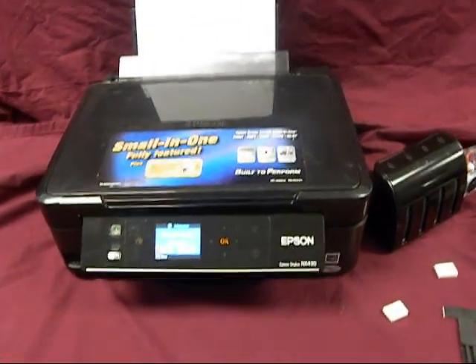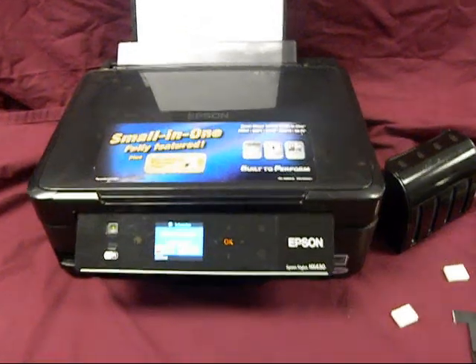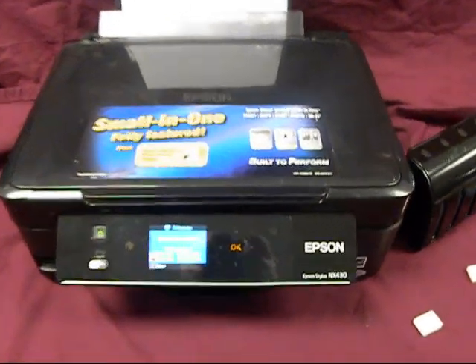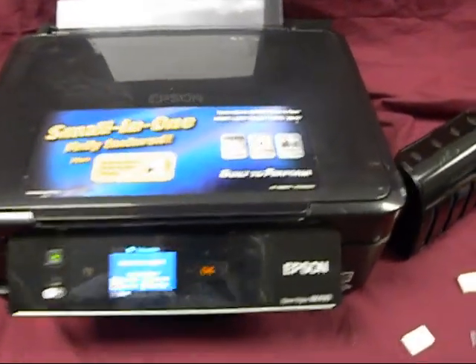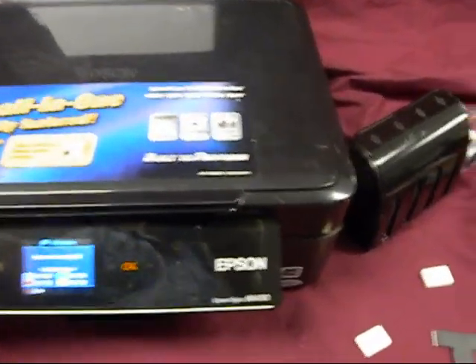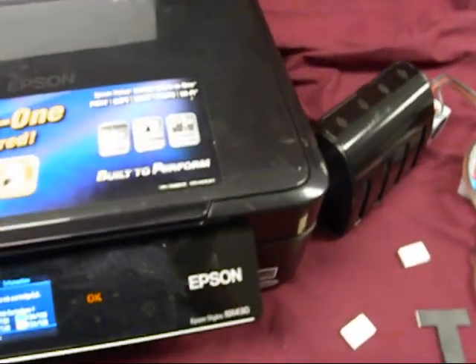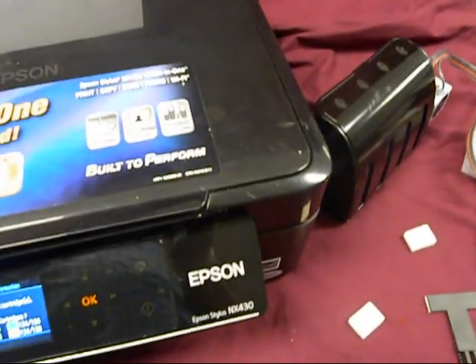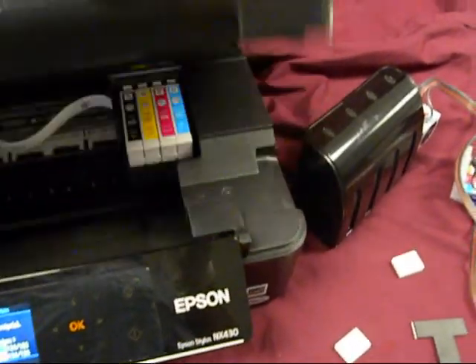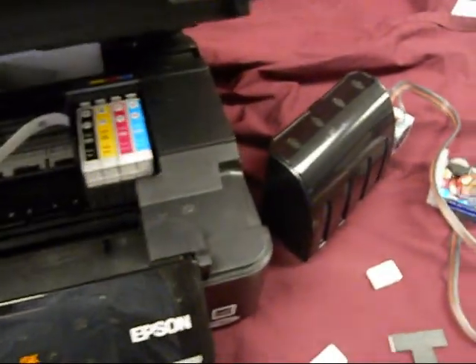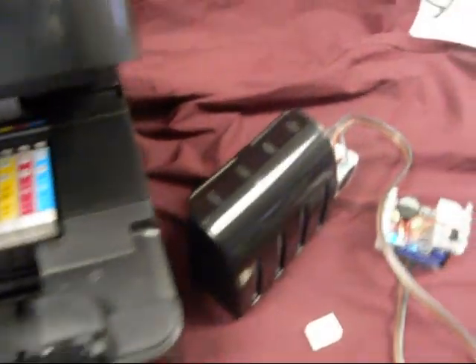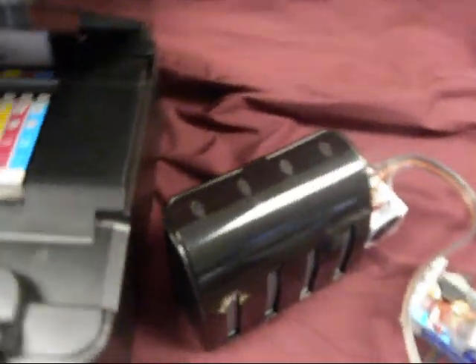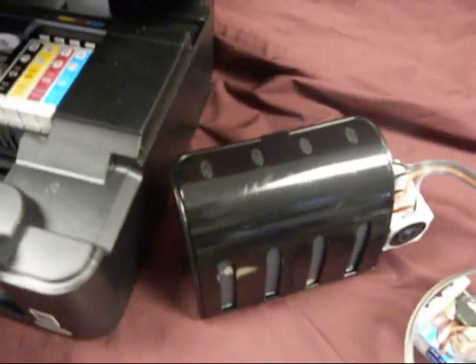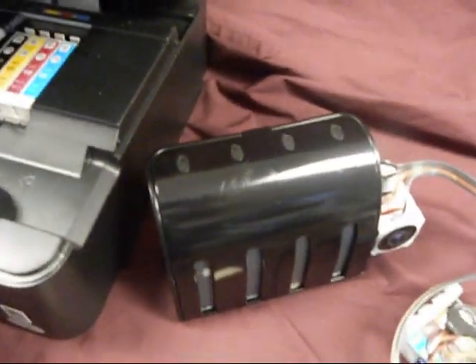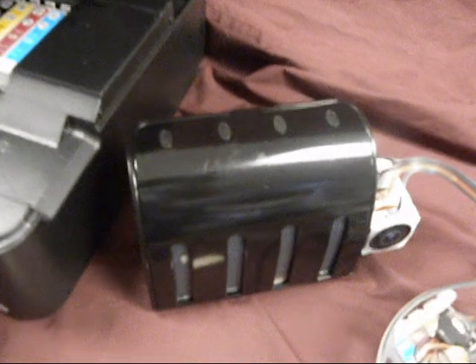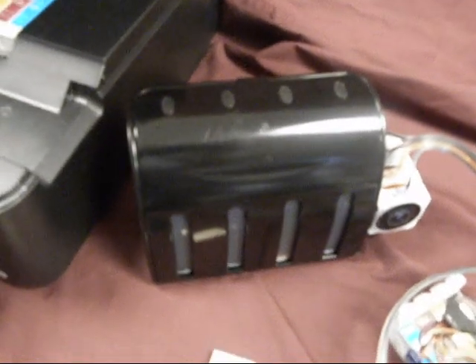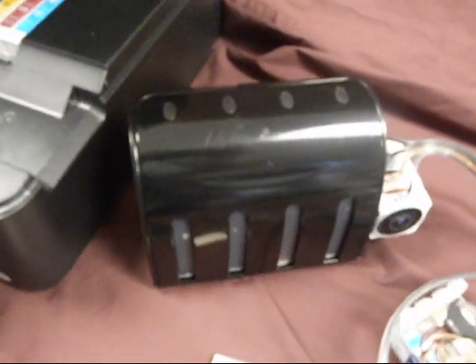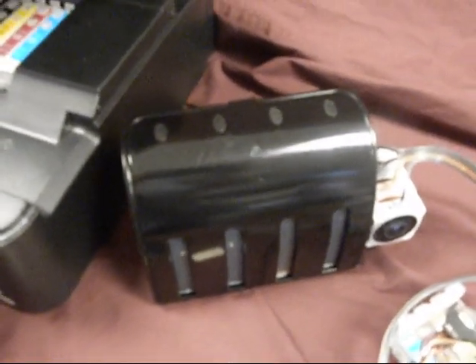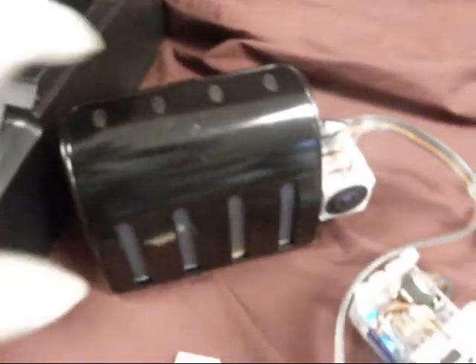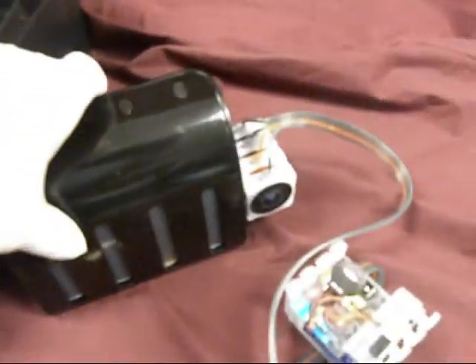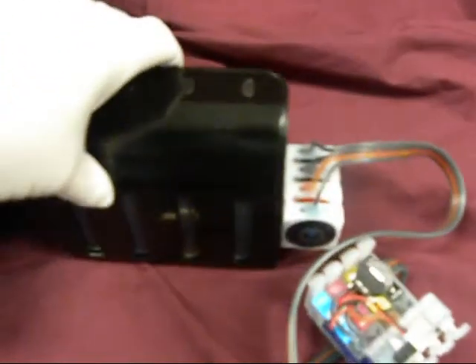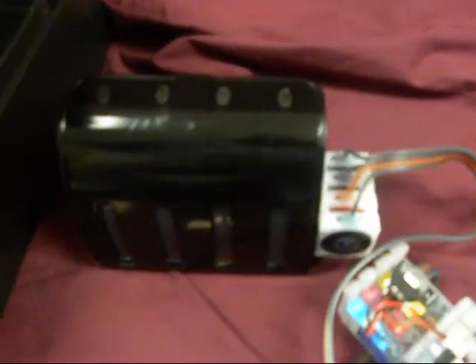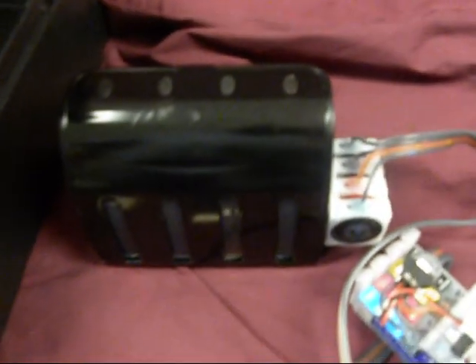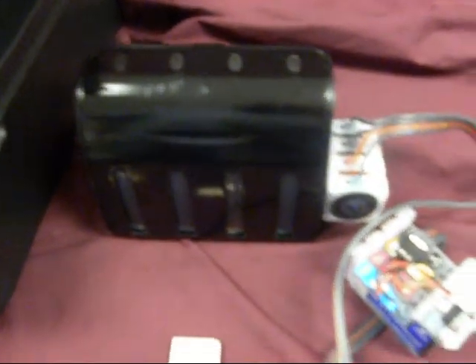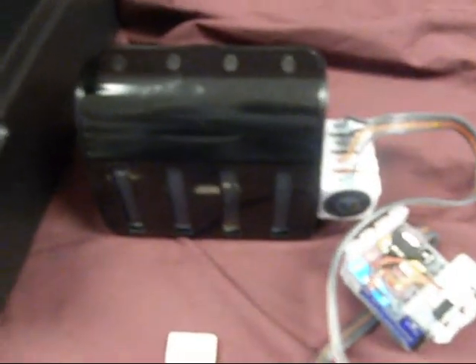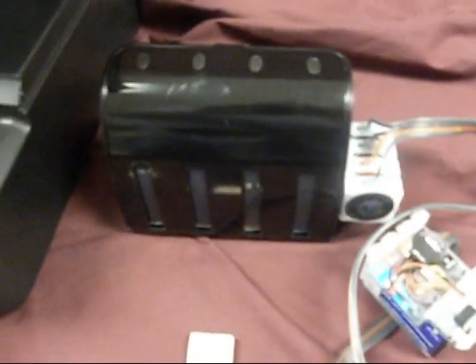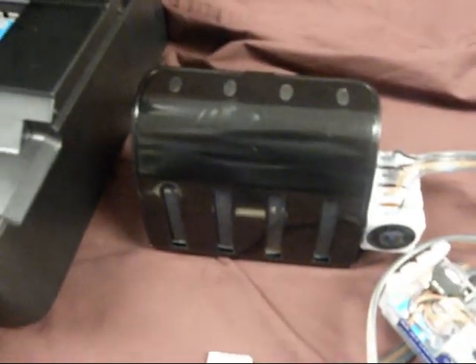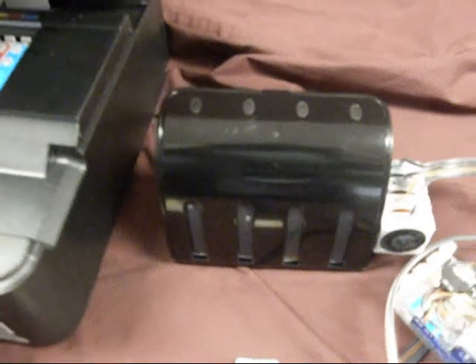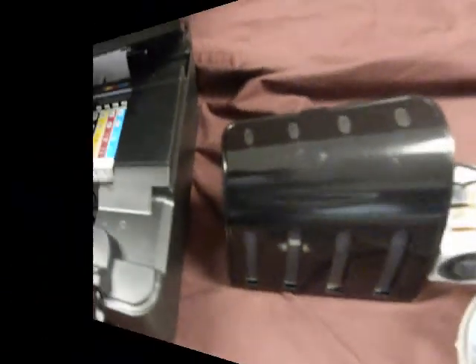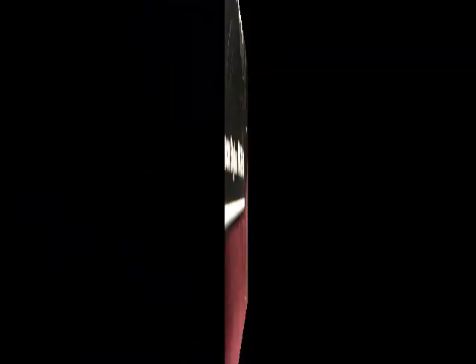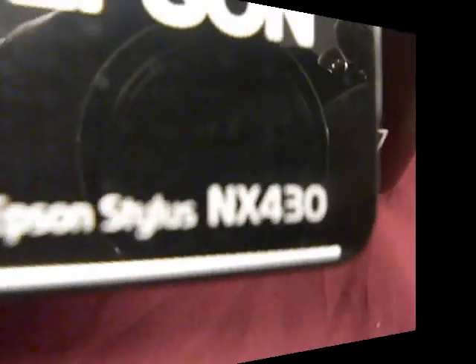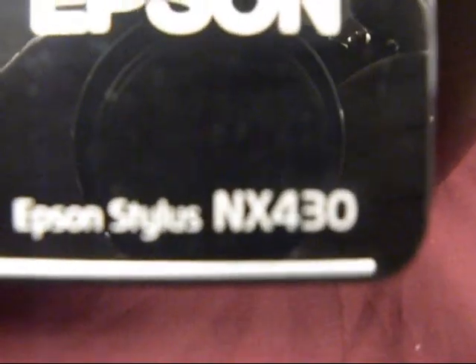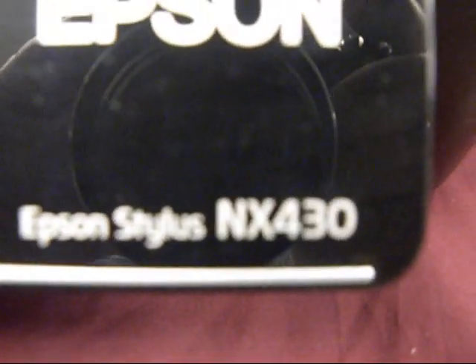Inkproducts.com has just released their new Executive 2 Series Constant Ink Flow System for the Epson NX430.